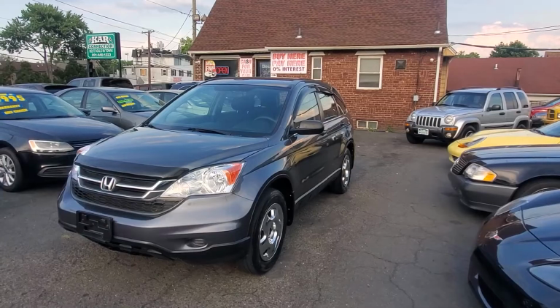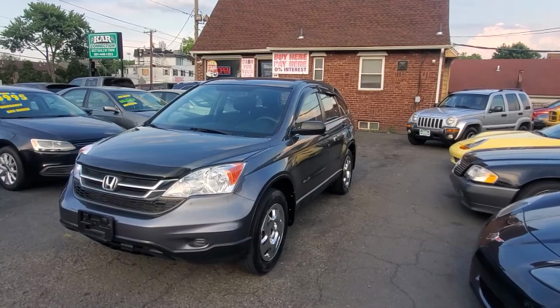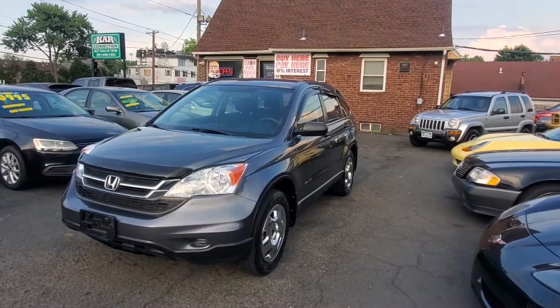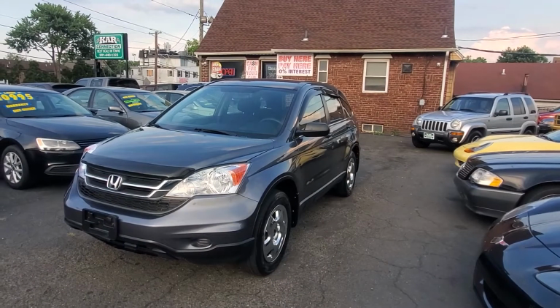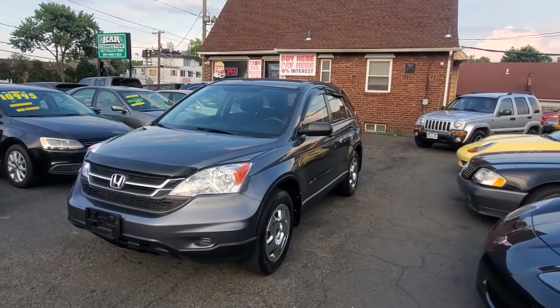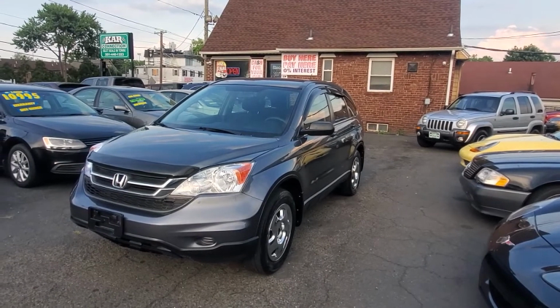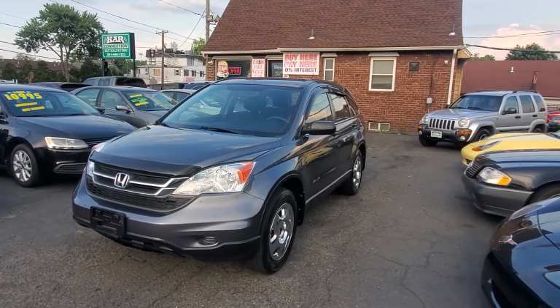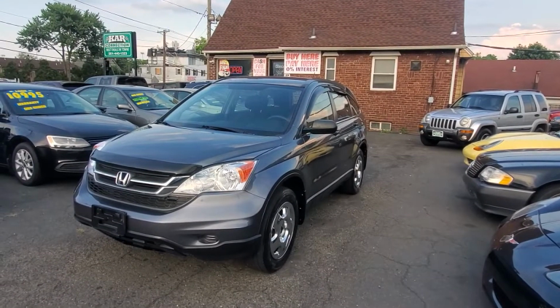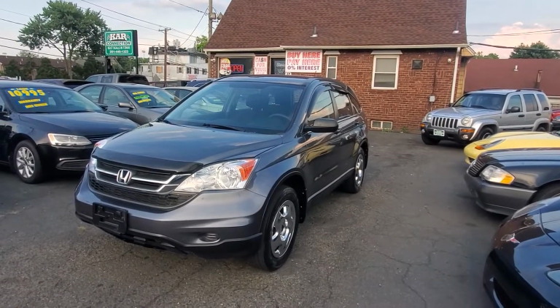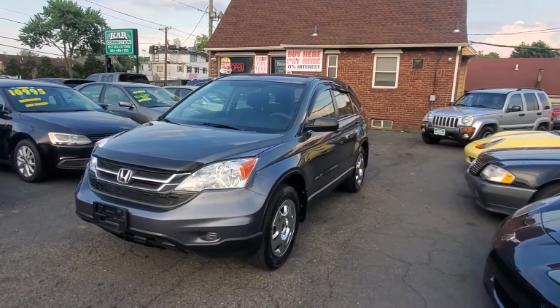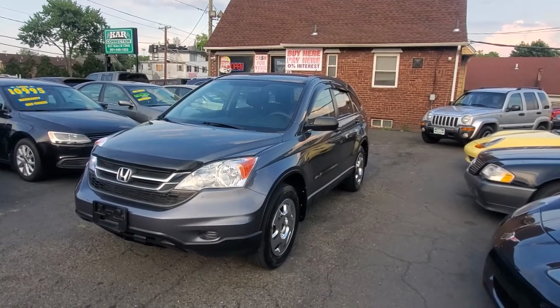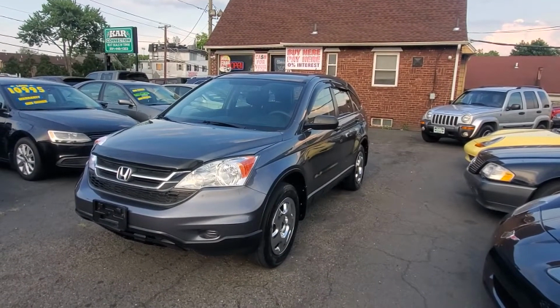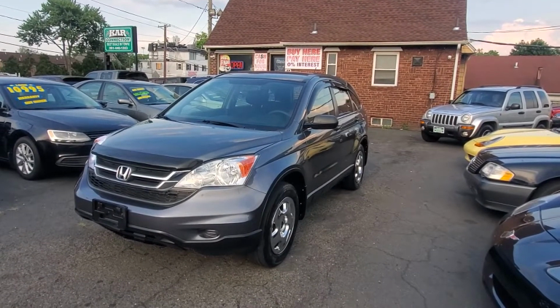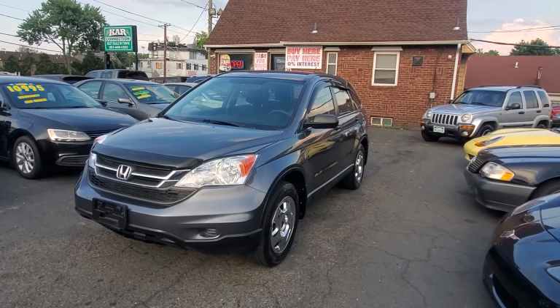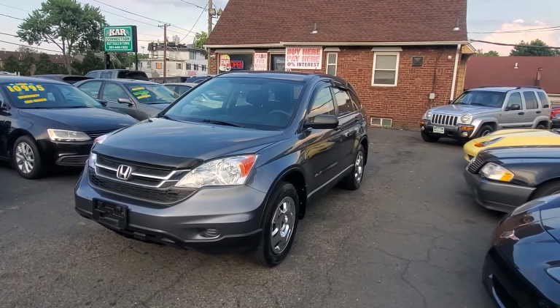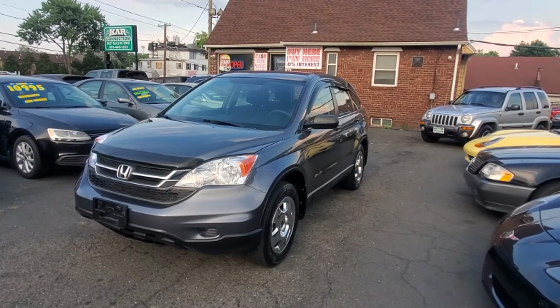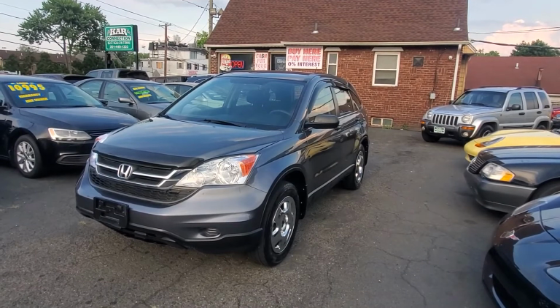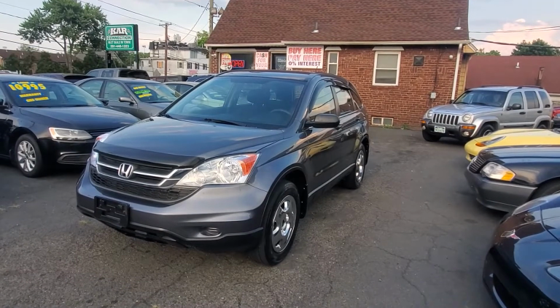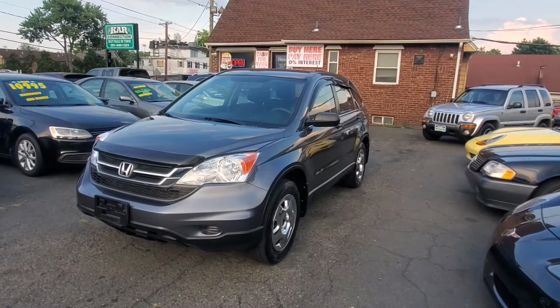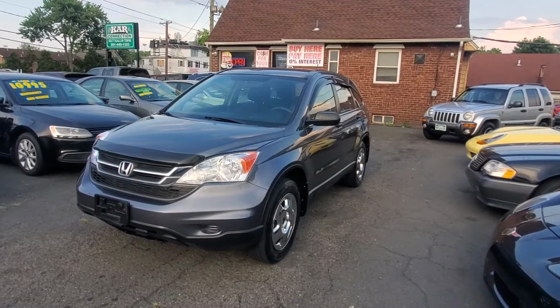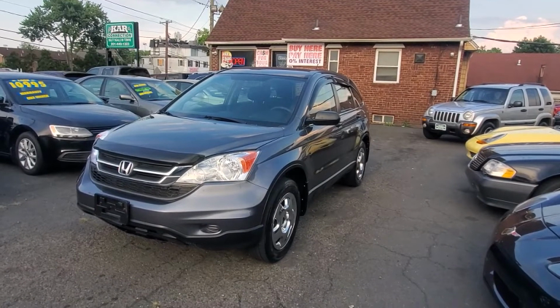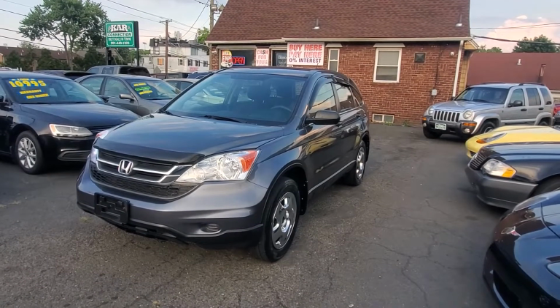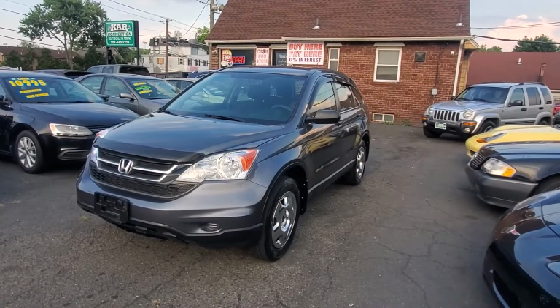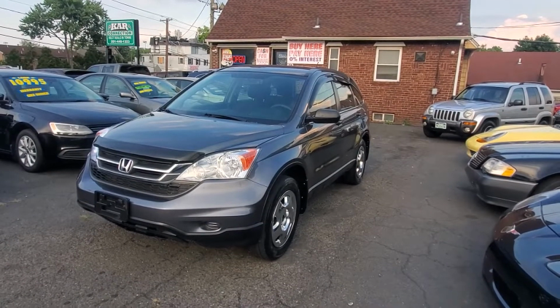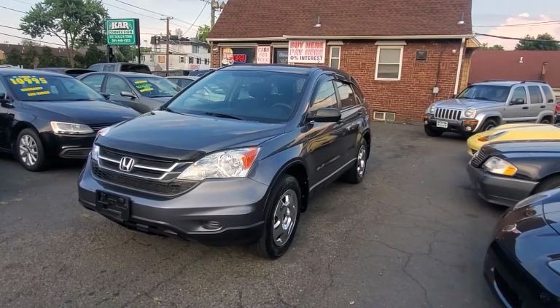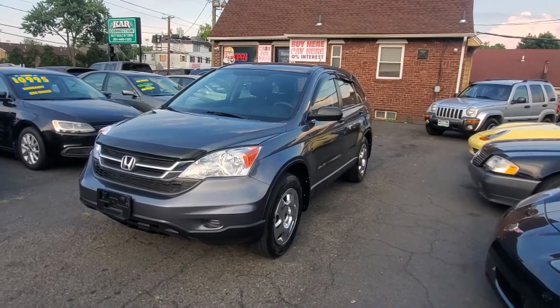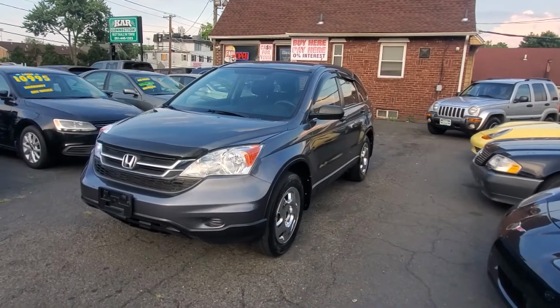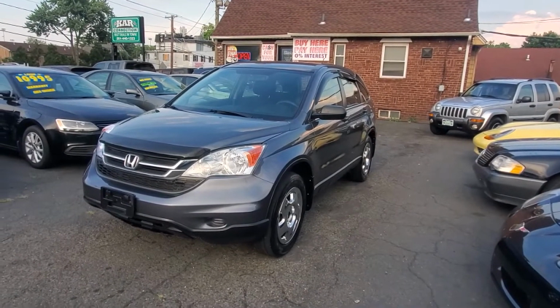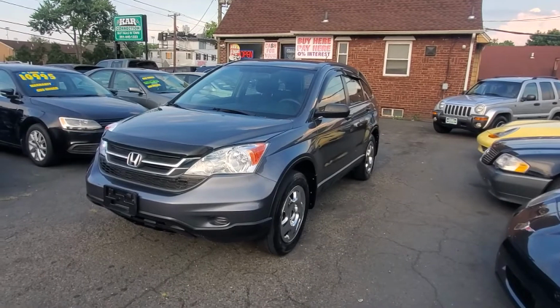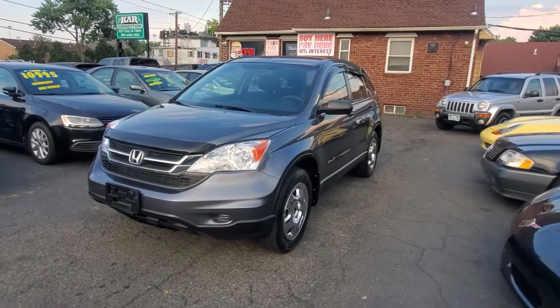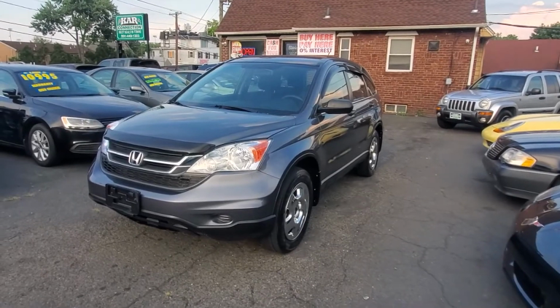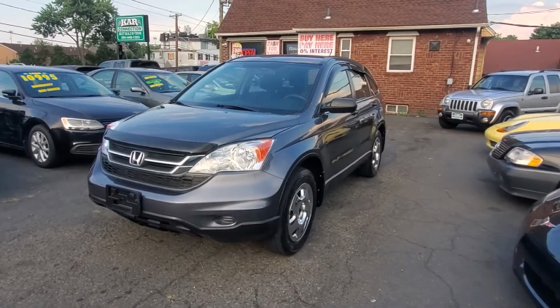Hello everyone, I want to welcome you here at Car Connection in Littlefair, New Jersey. Today we are featuring this very nice 2010 Honda CR-V, four-wheel drive, in very nice condition.